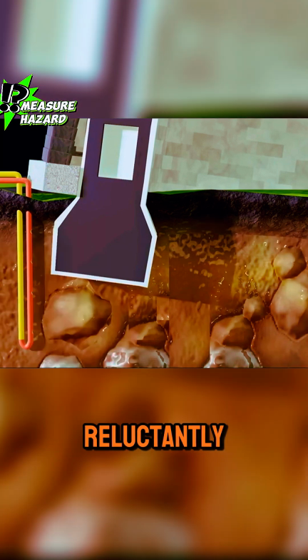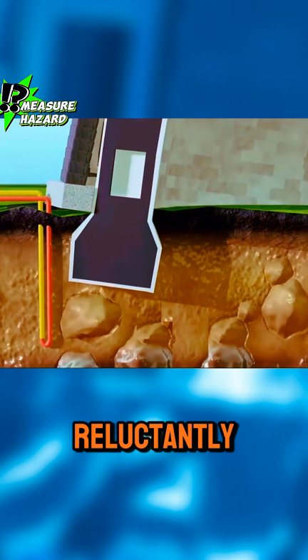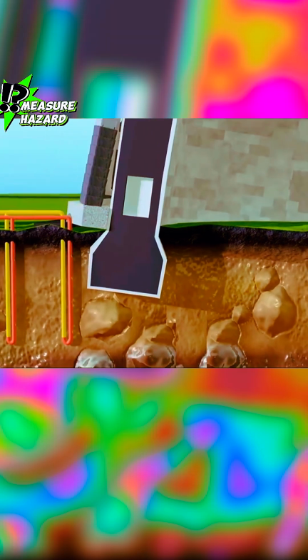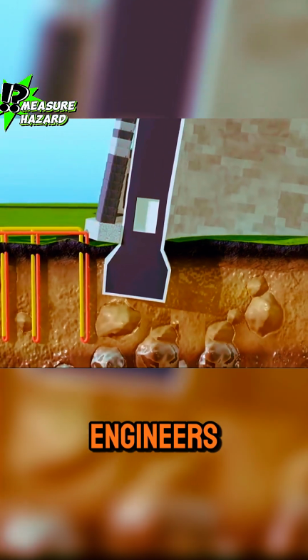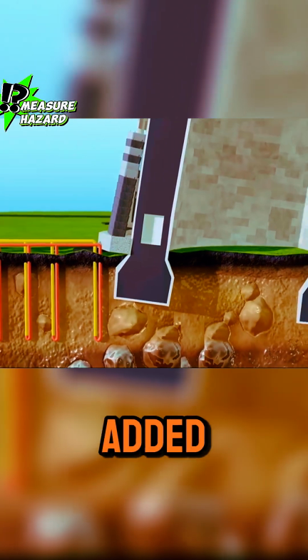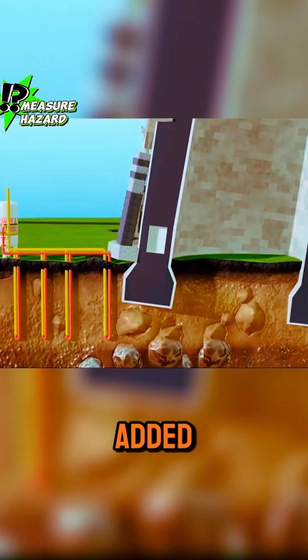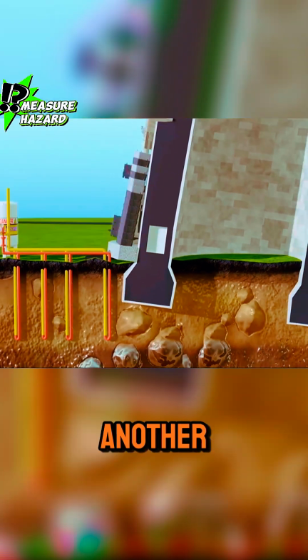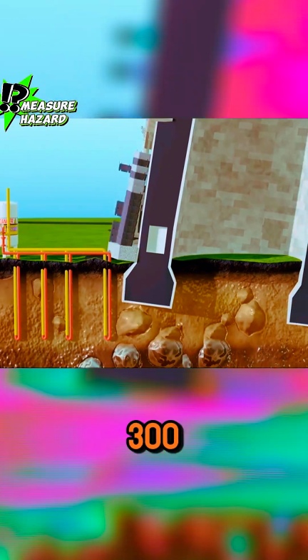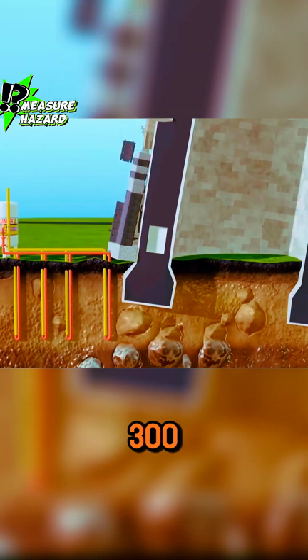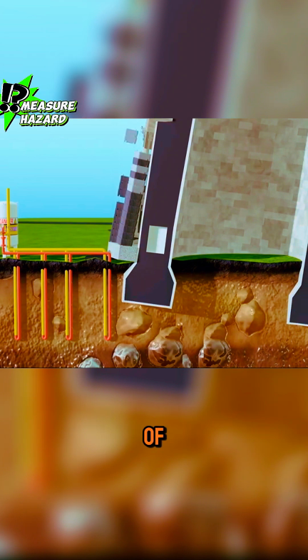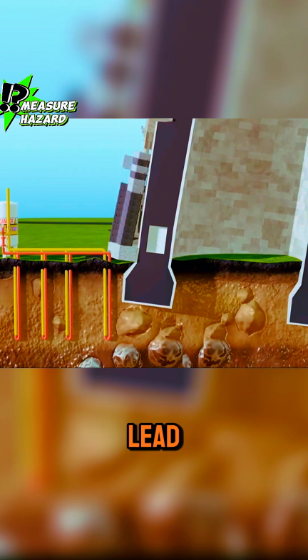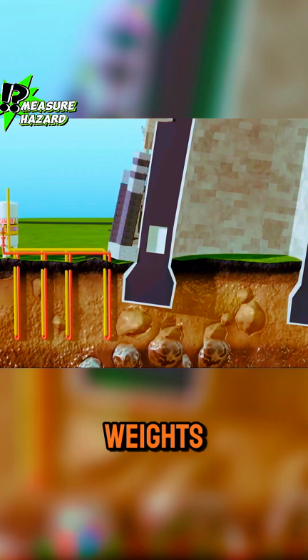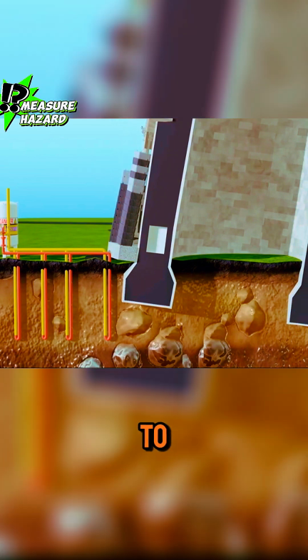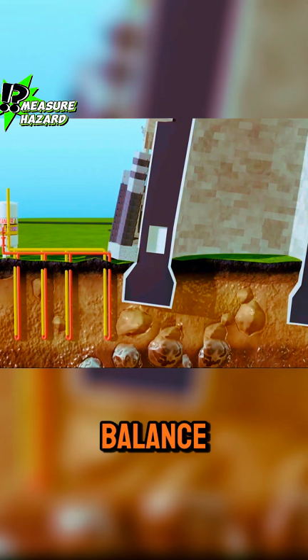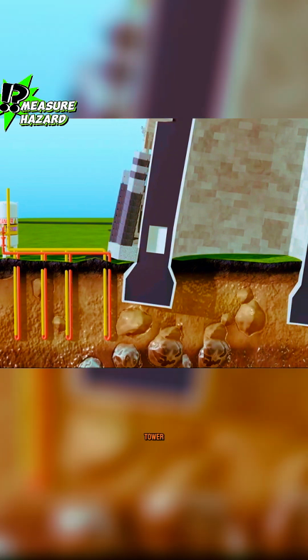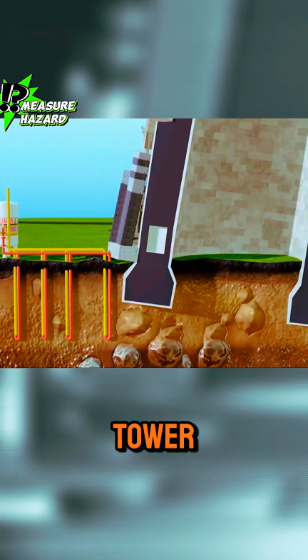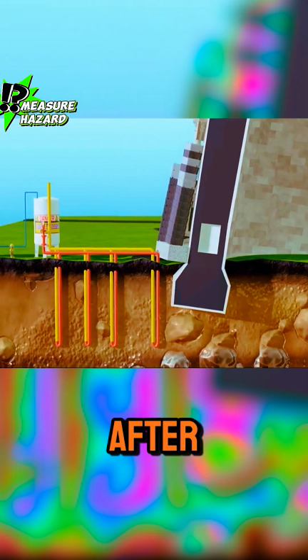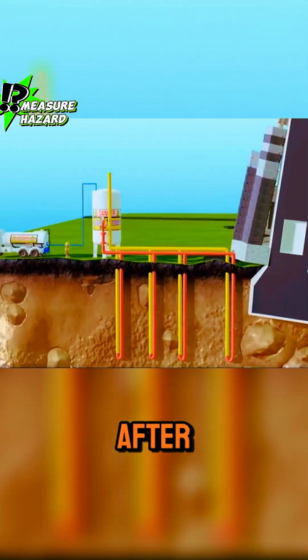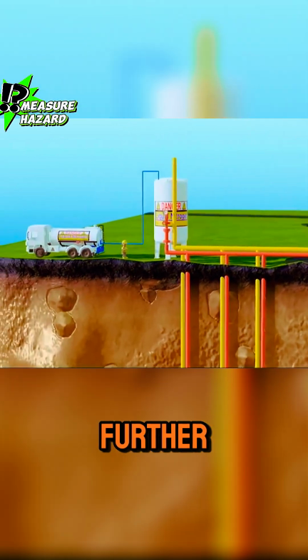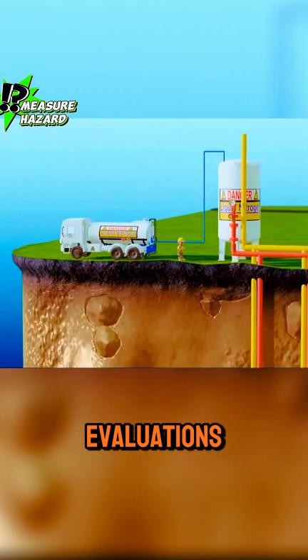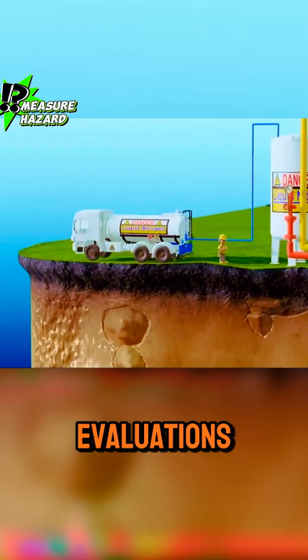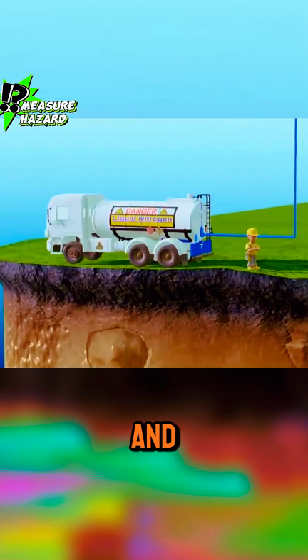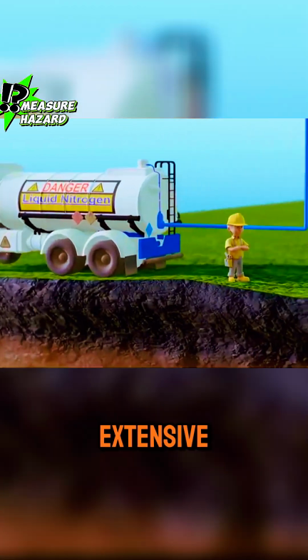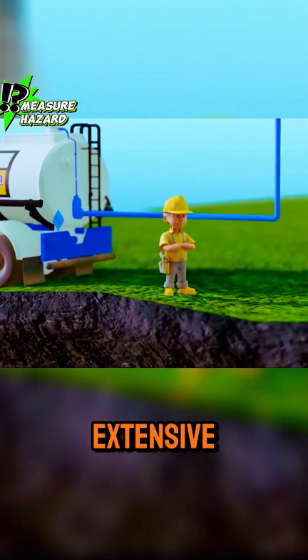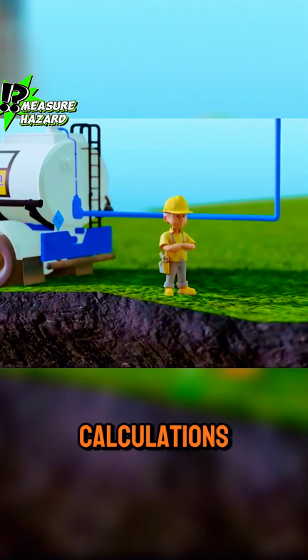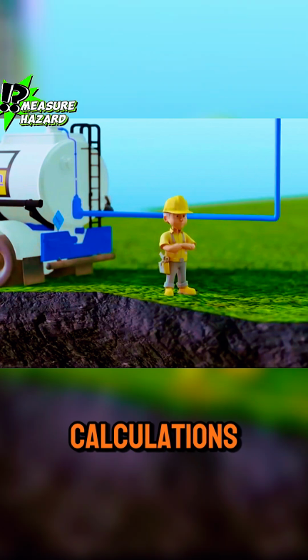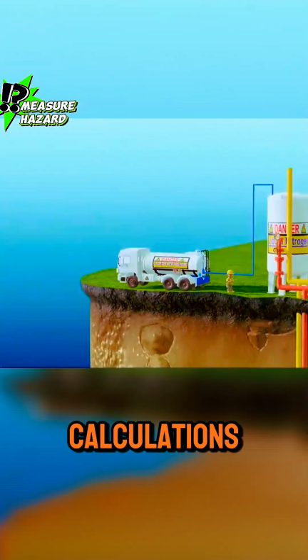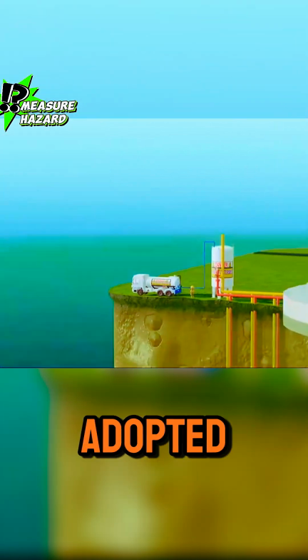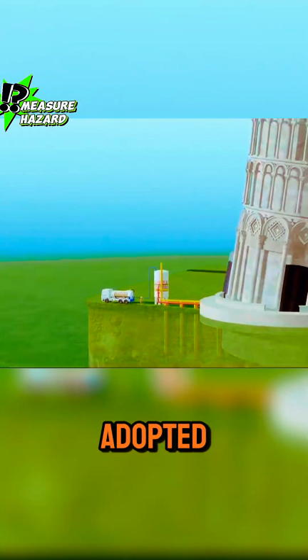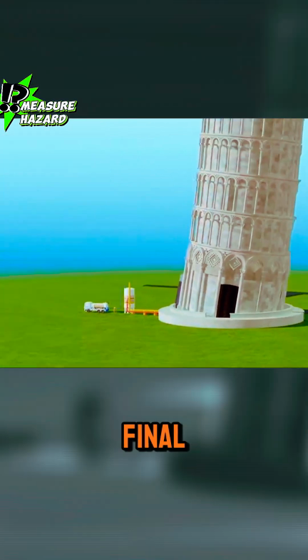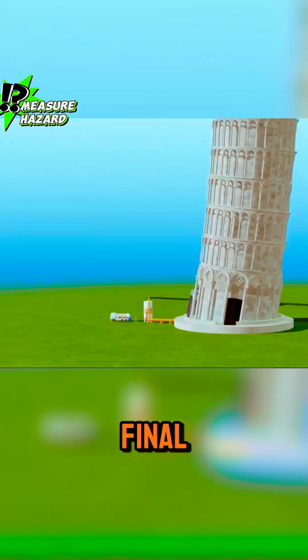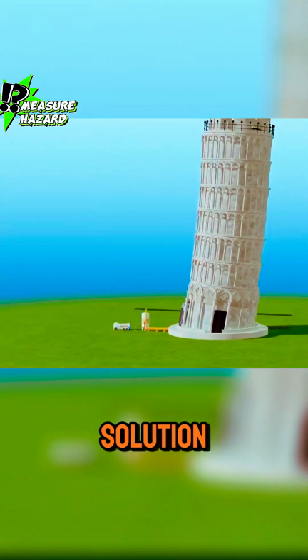Reluctantly, engineers added another 300 tons of lead weights to balance the tower. After further evaluations and extensive calculations, they adopted a final solution.